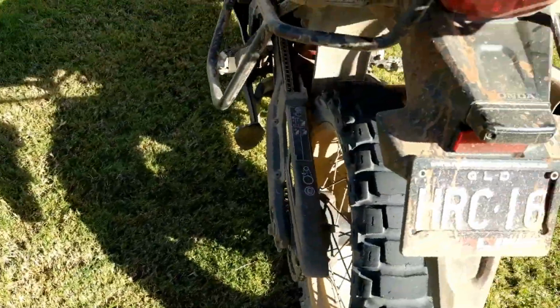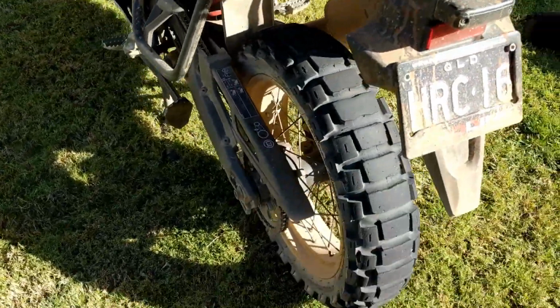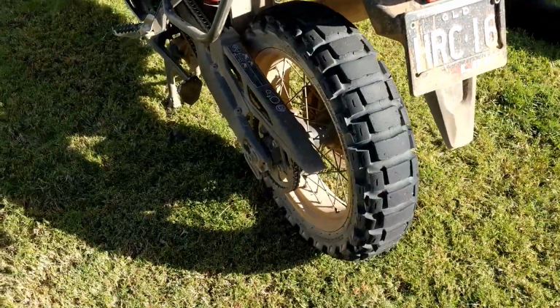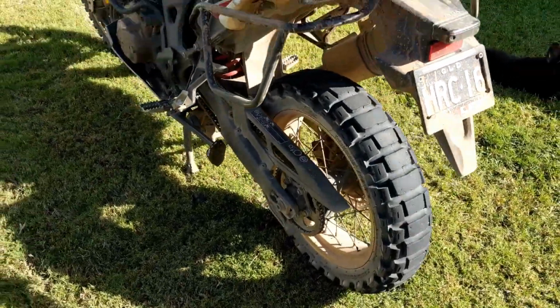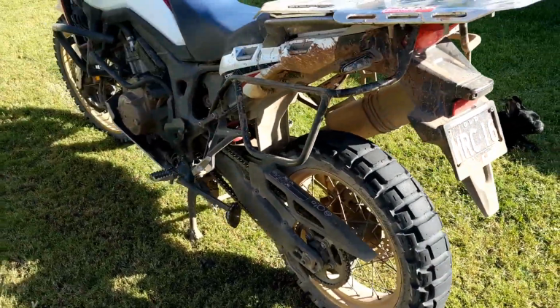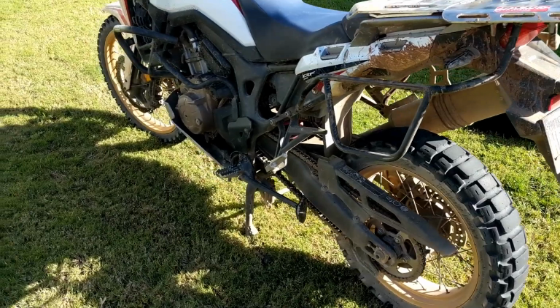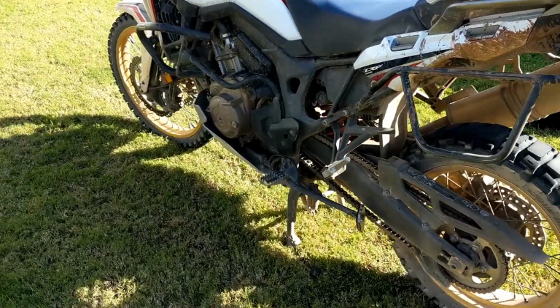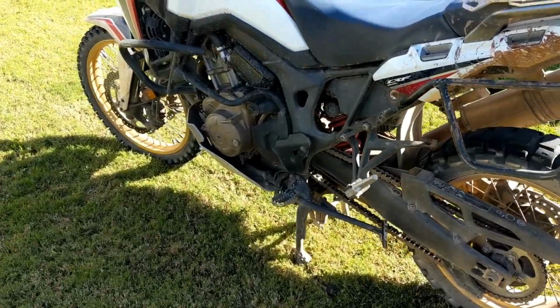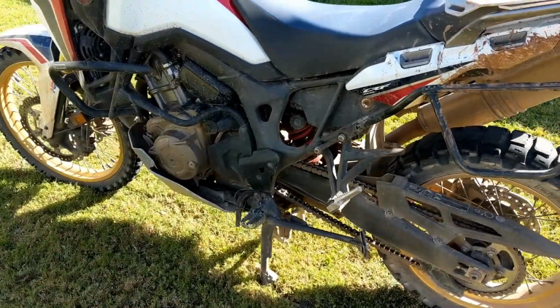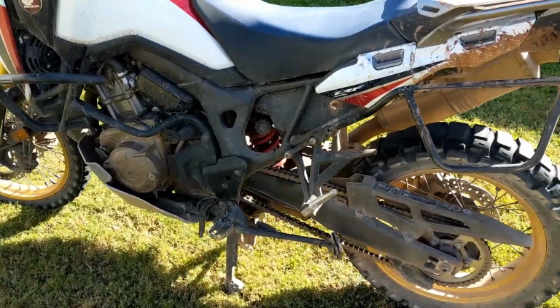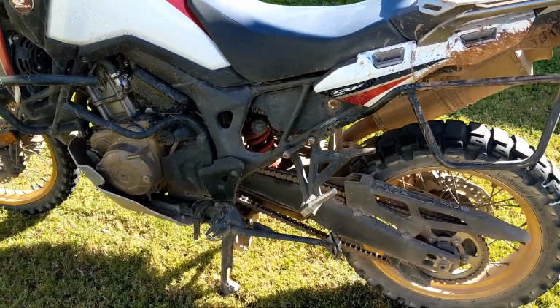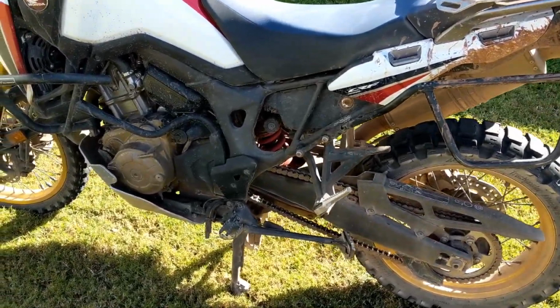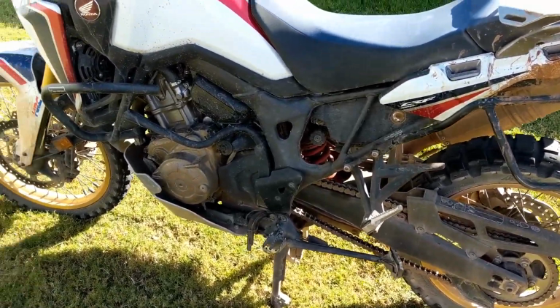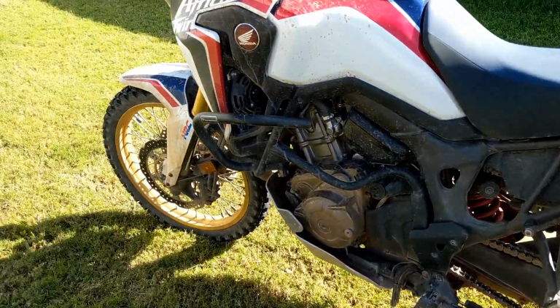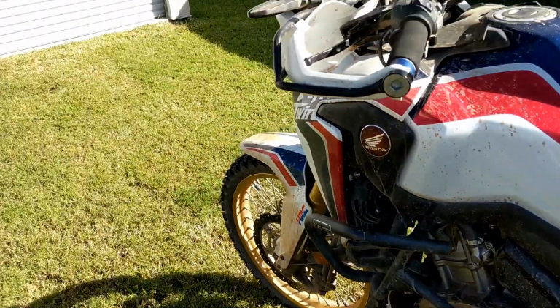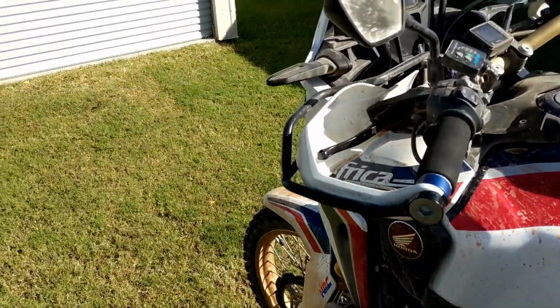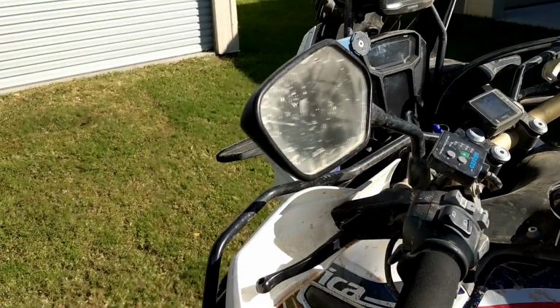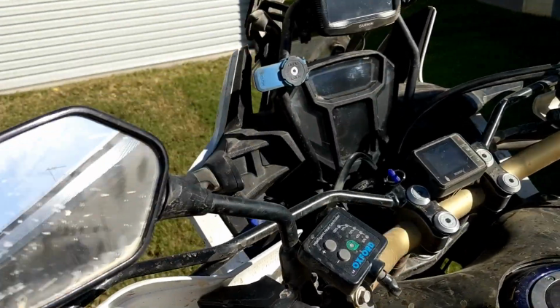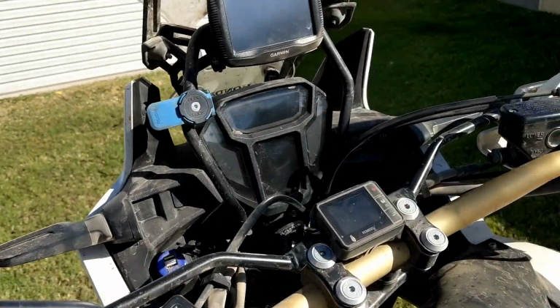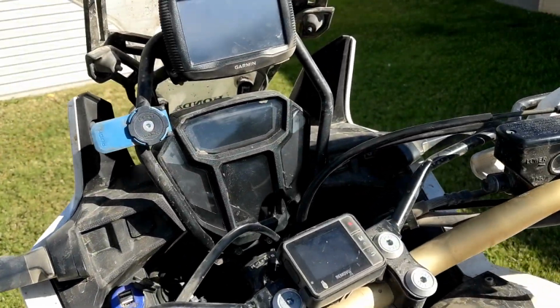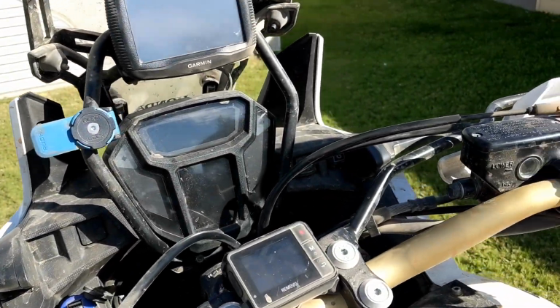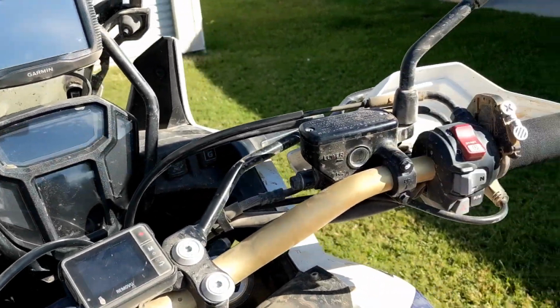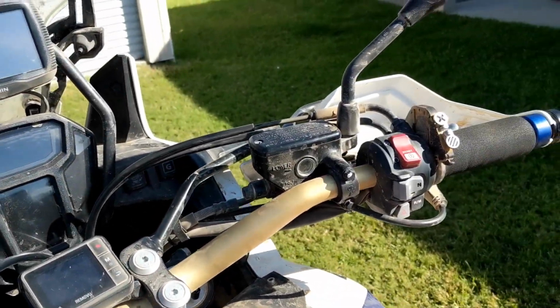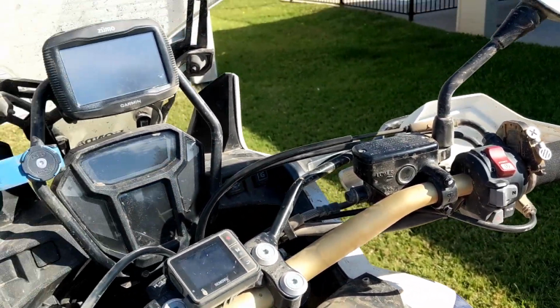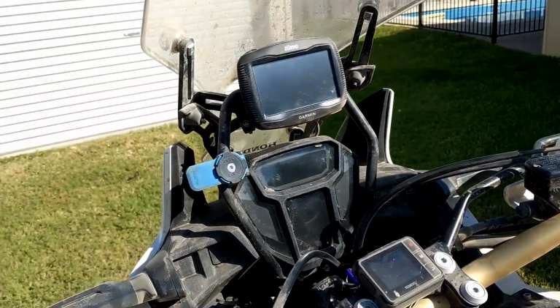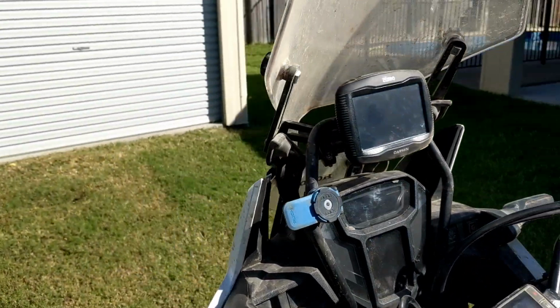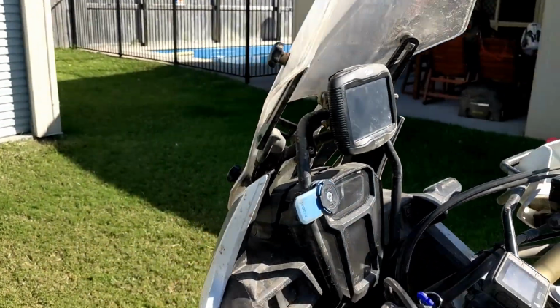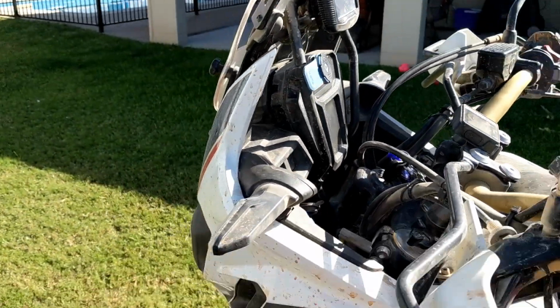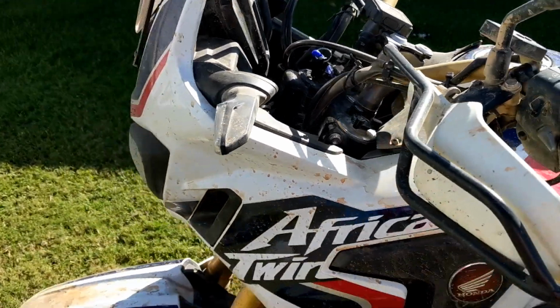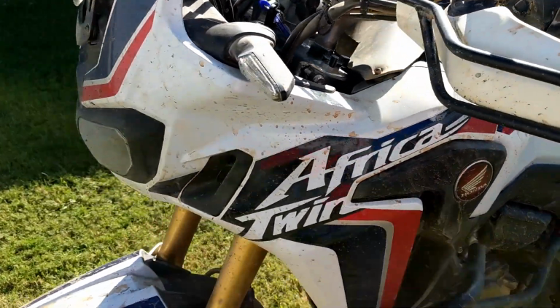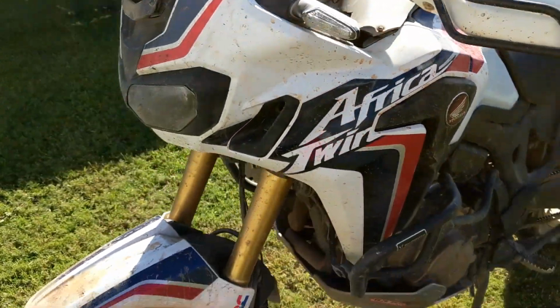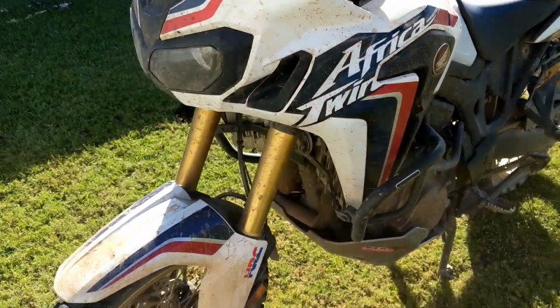As you can see the bike is absolutely covered in dirt, dust, and mud — needs a really good clean. I thought I'd get a quick video before I started going through all of that.